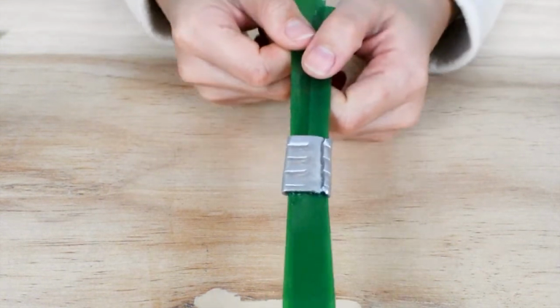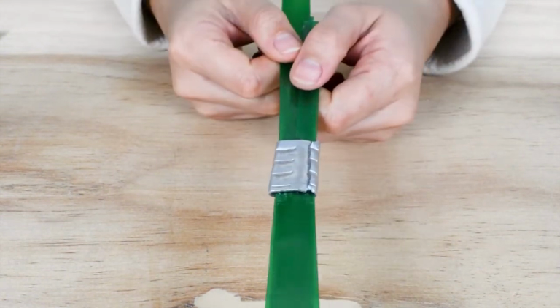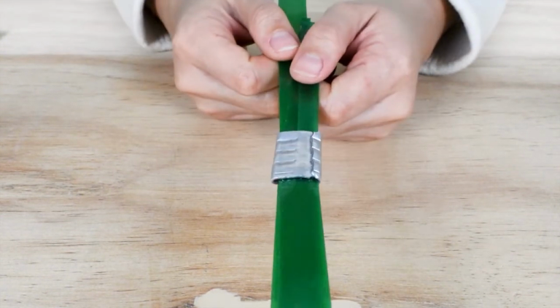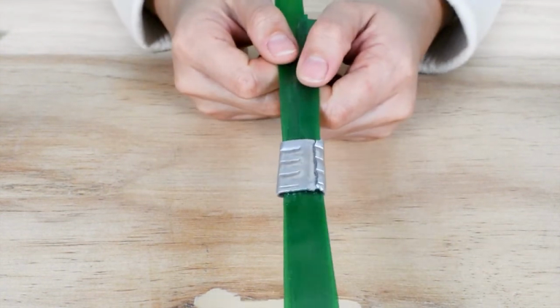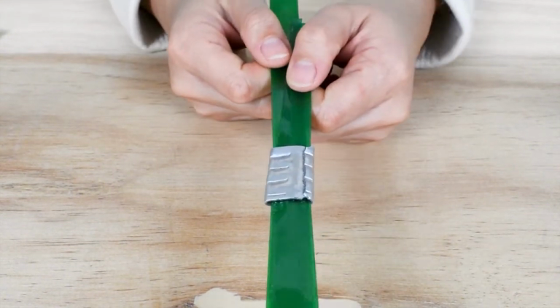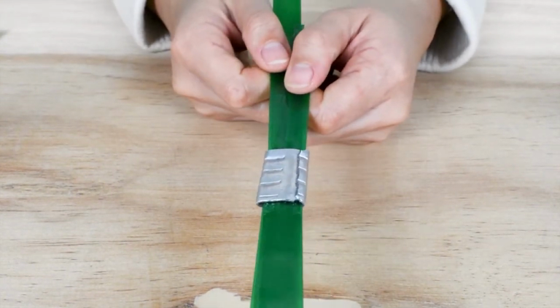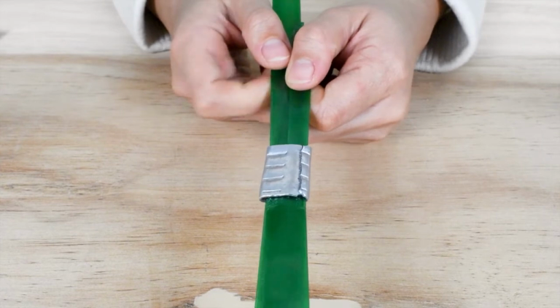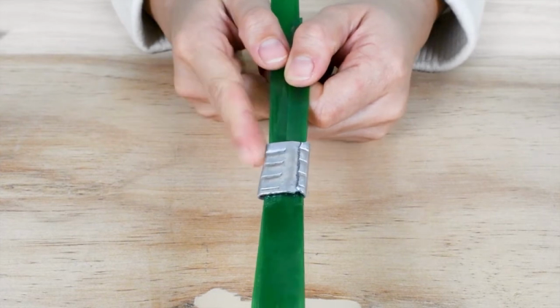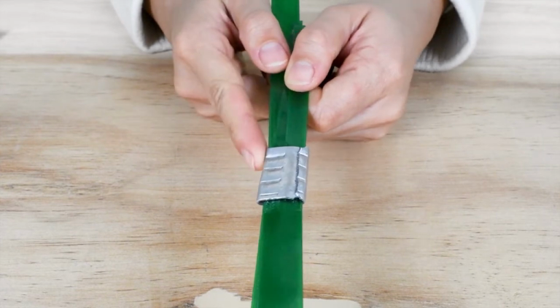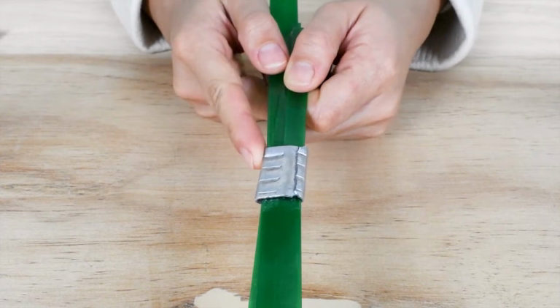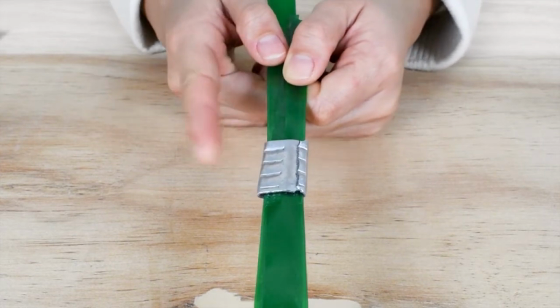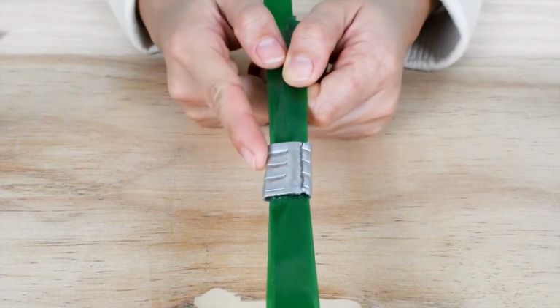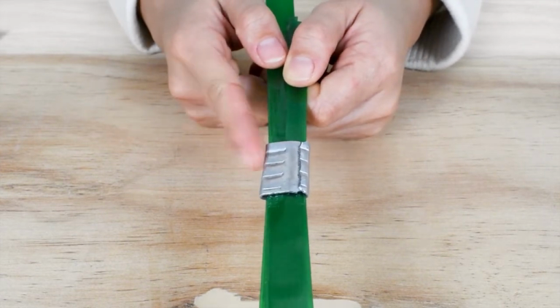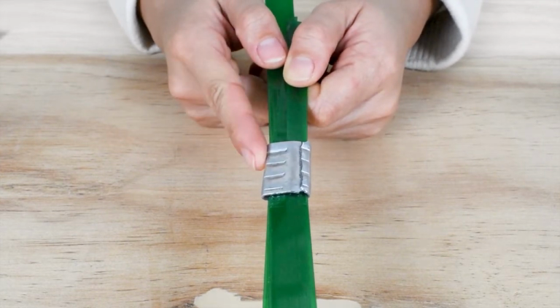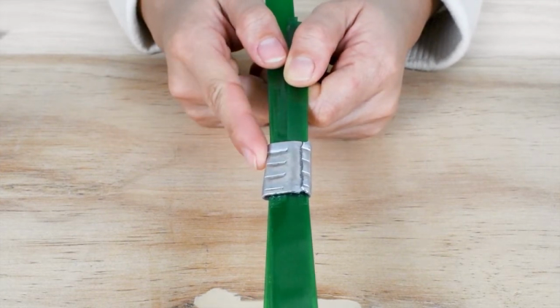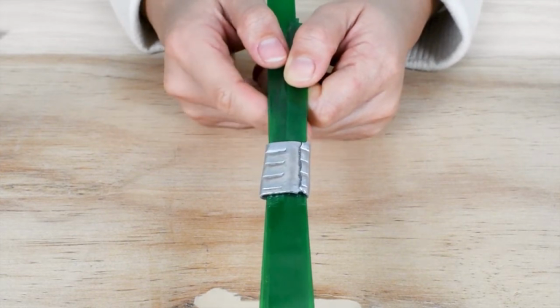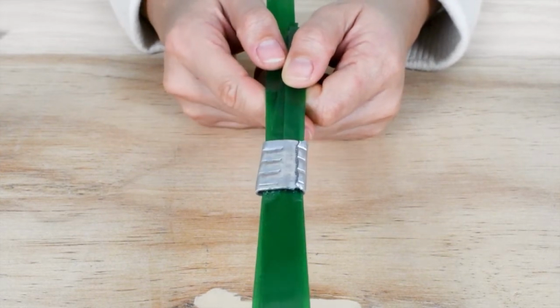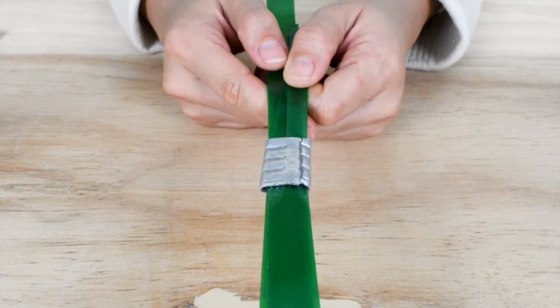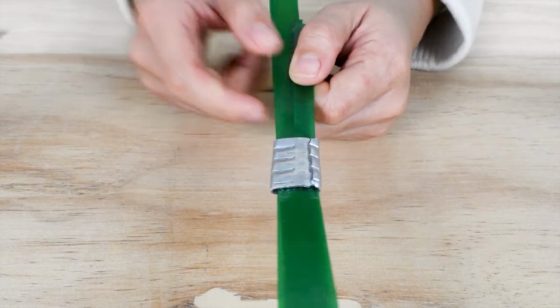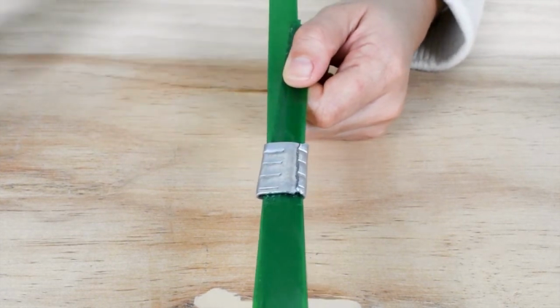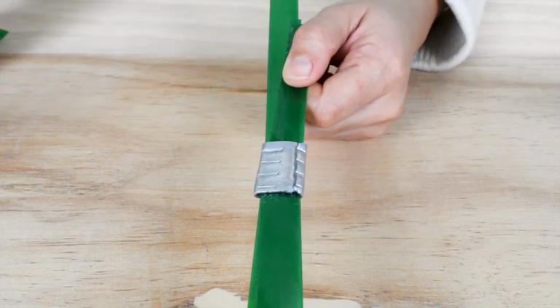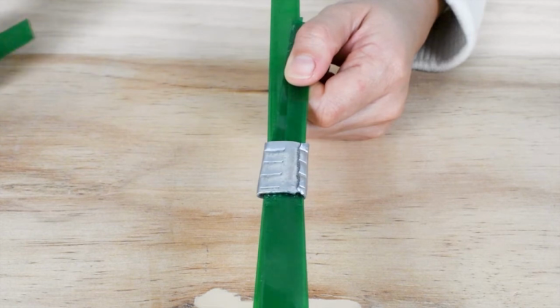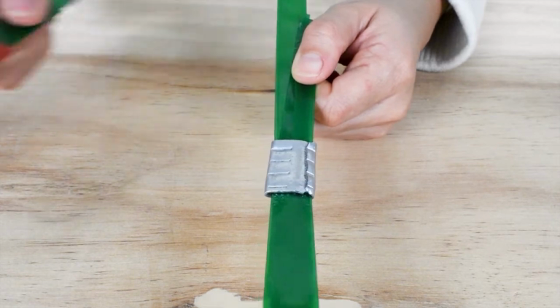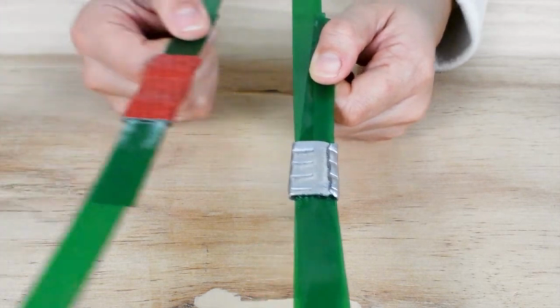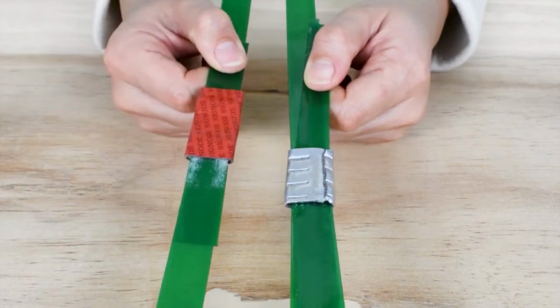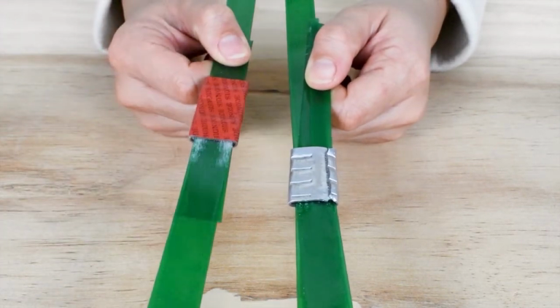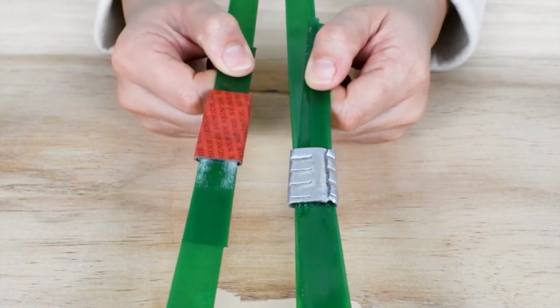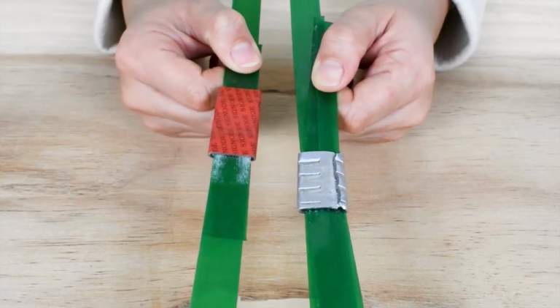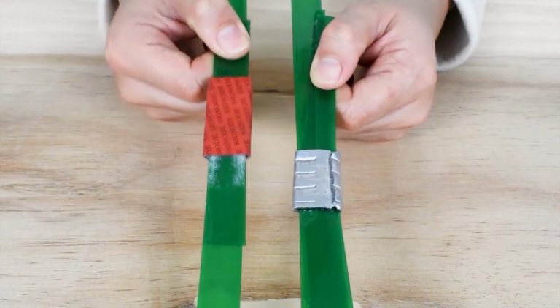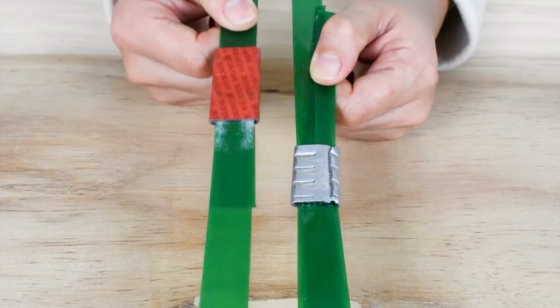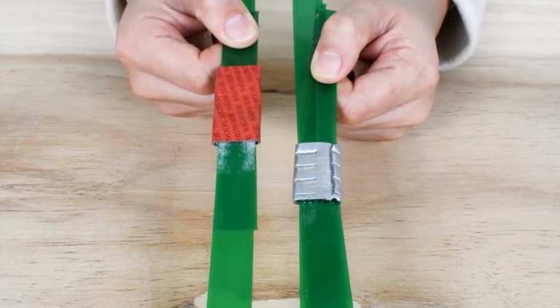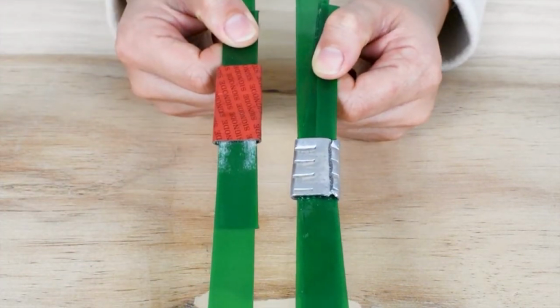Overall, serrated seals are more reliable and cost effective. A case of a thousand seals and their tools is equivalent to the cost of one single case of sand grid seals.